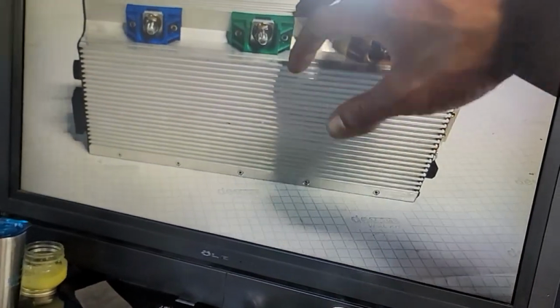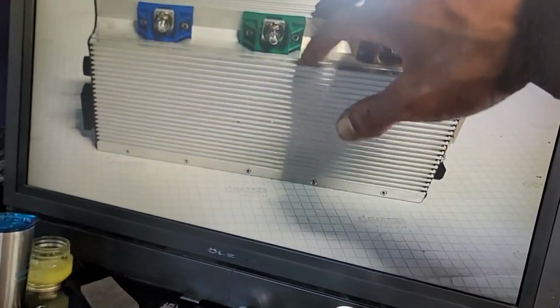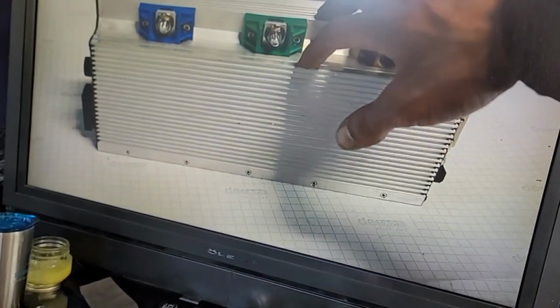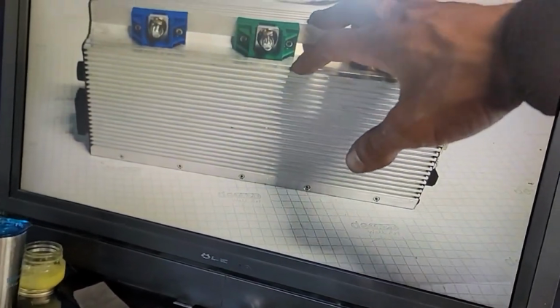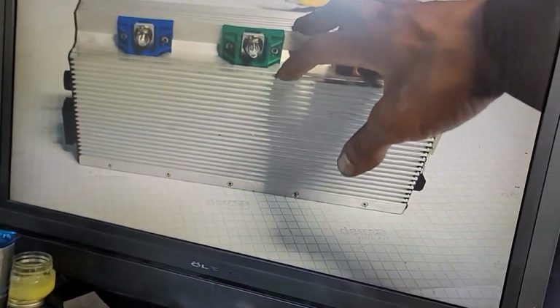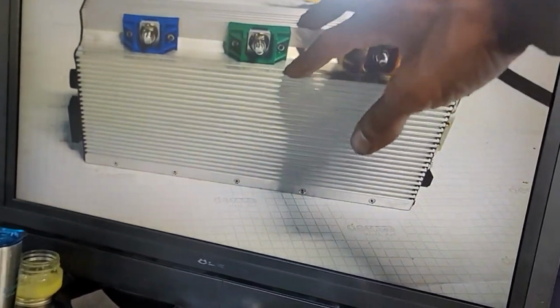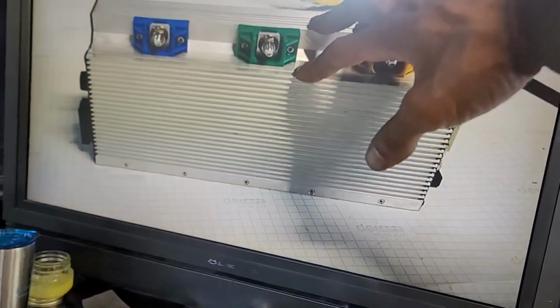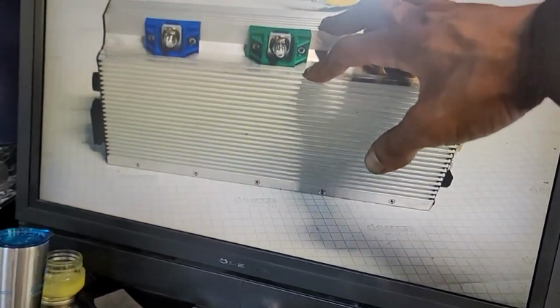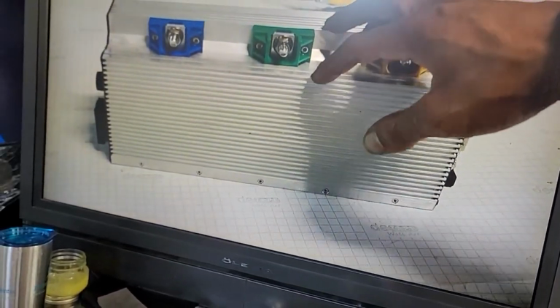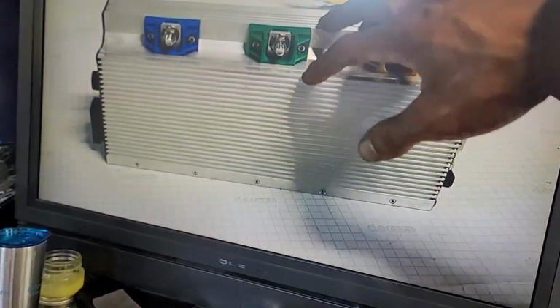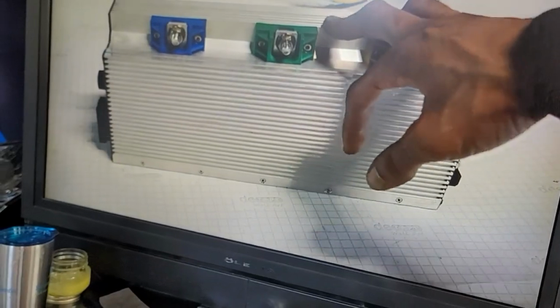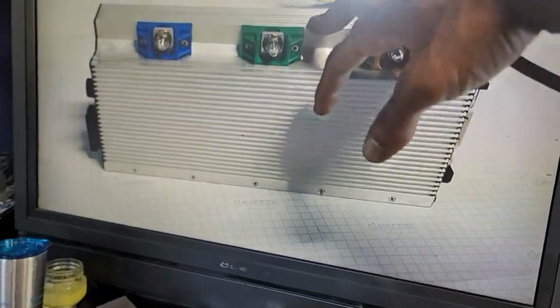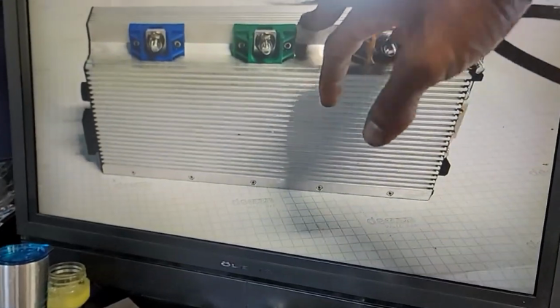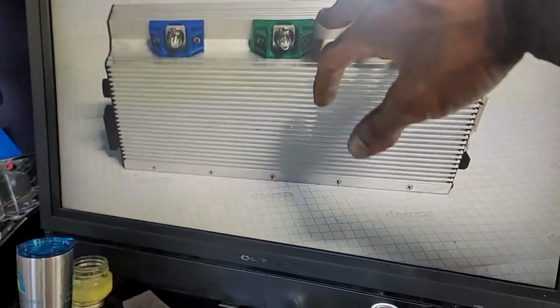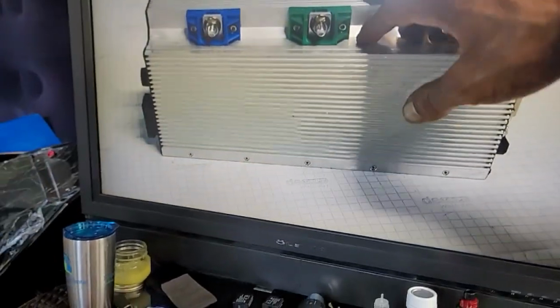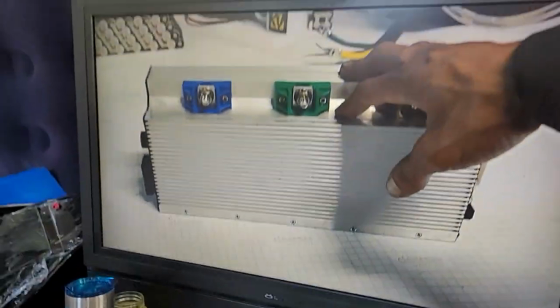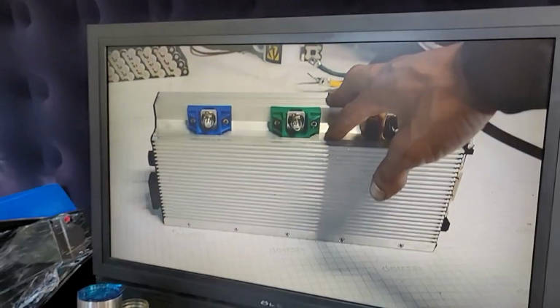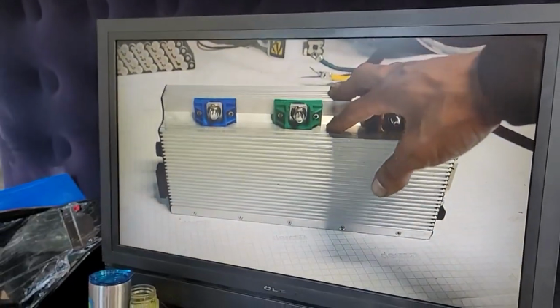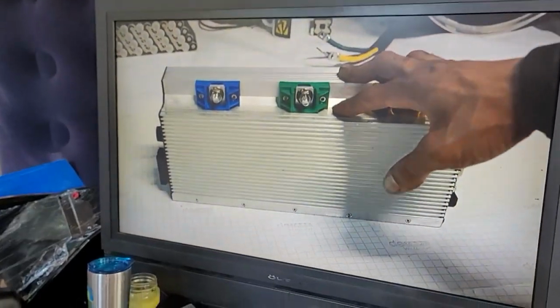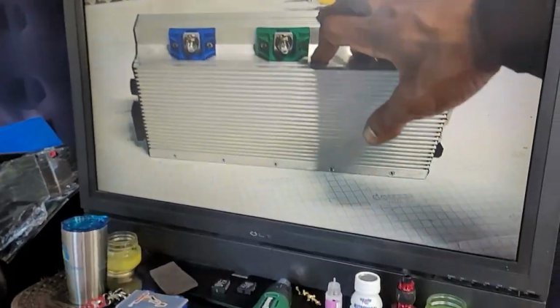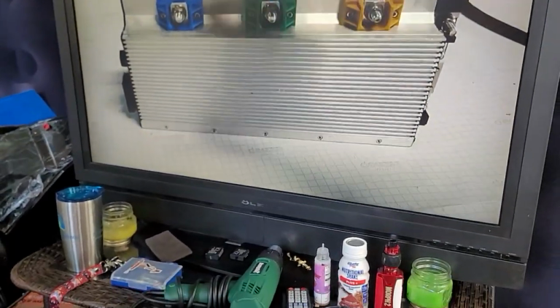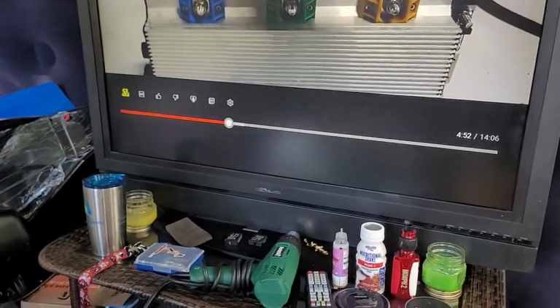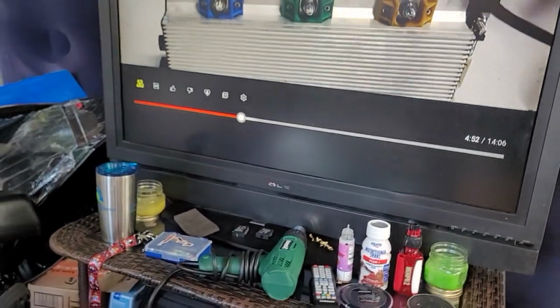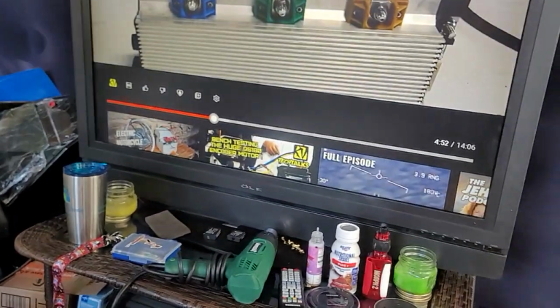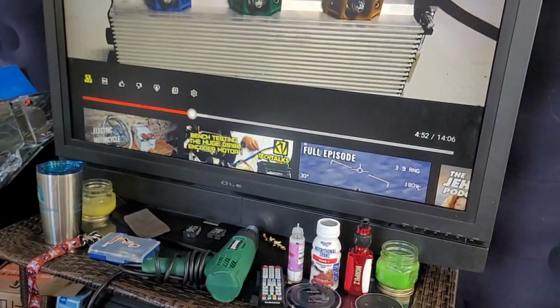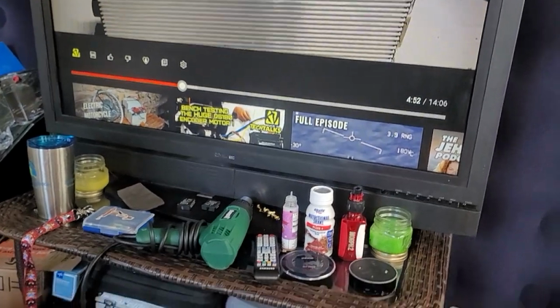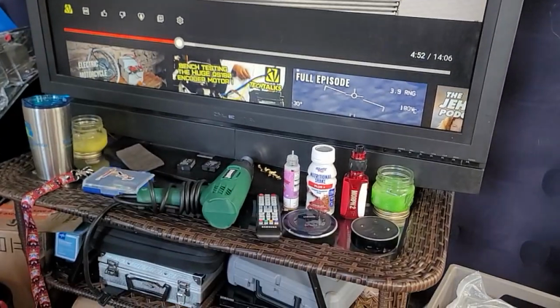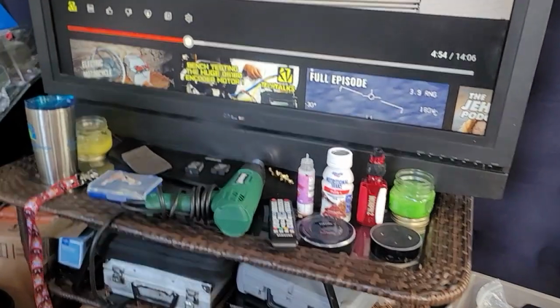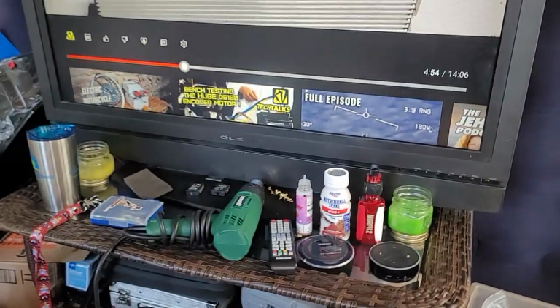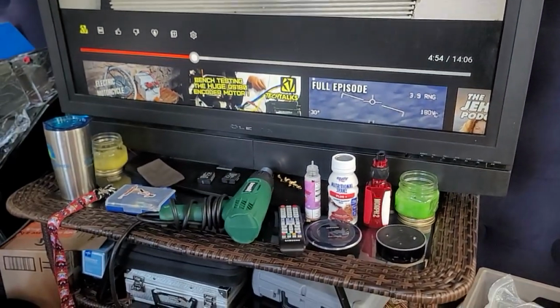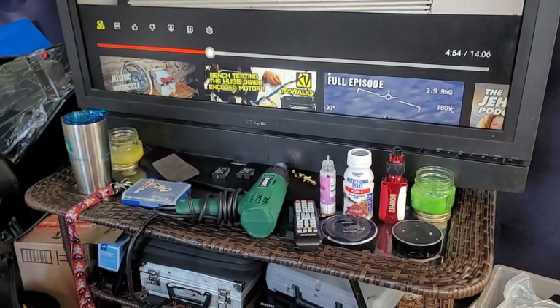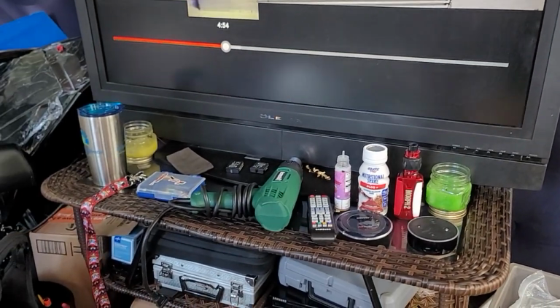What's nice — and what I noticed on the specification sheet for this controller — is it features CAN bus. Now, what the hell is CAN bus, you may ask? Anyway, let me speed up to what I really want you guys to see.